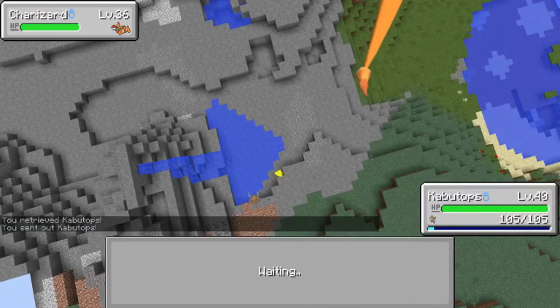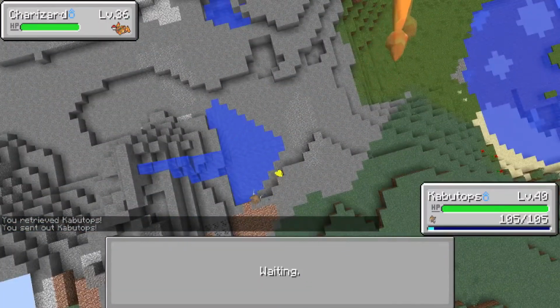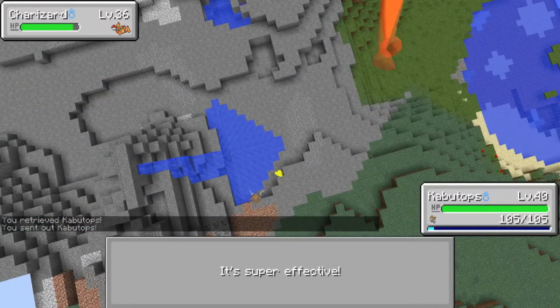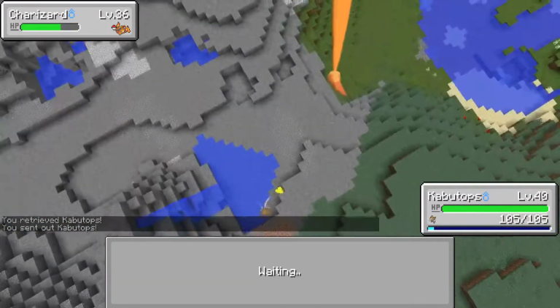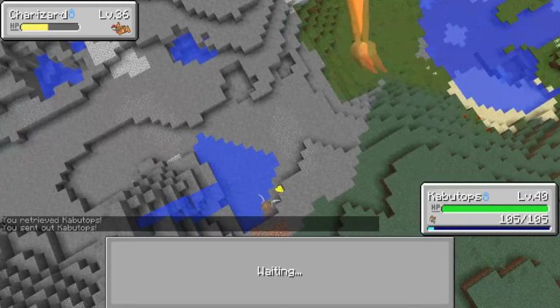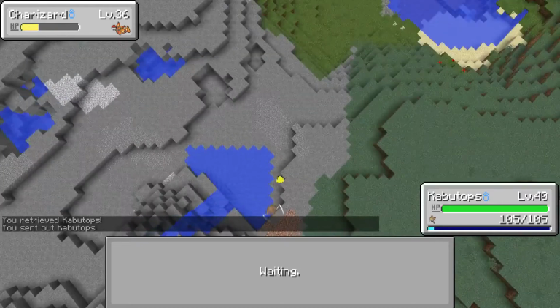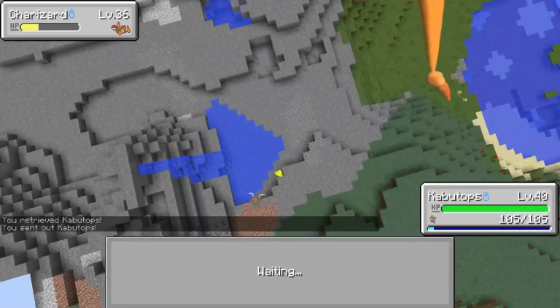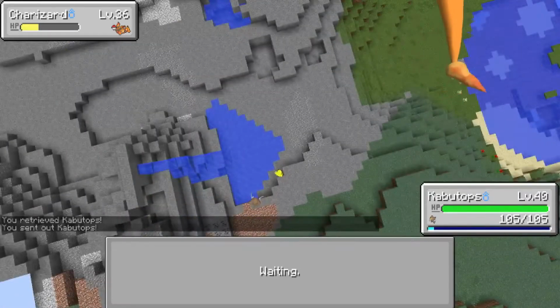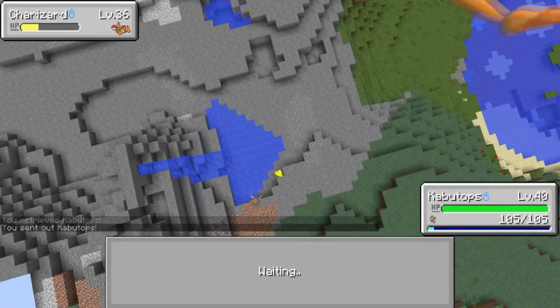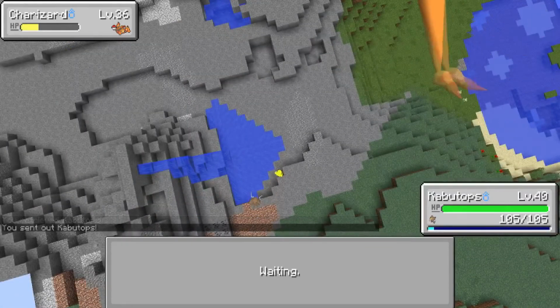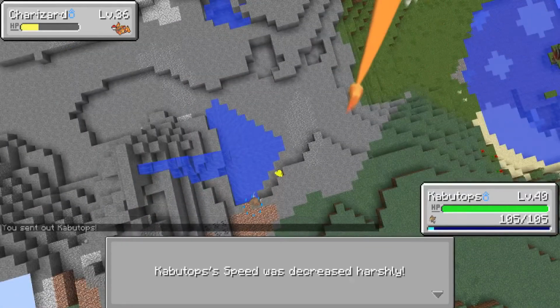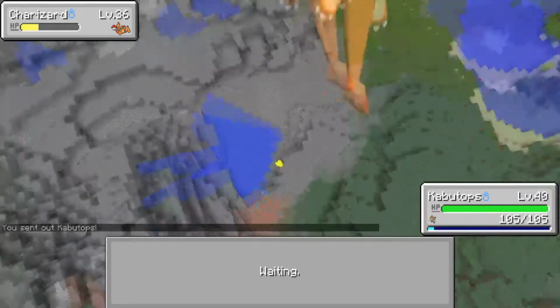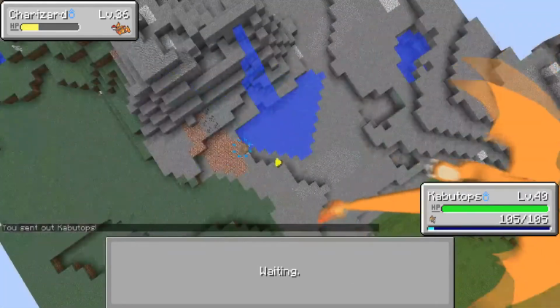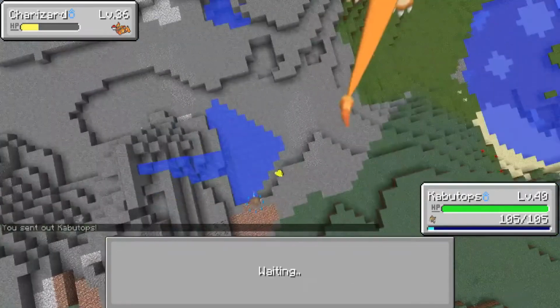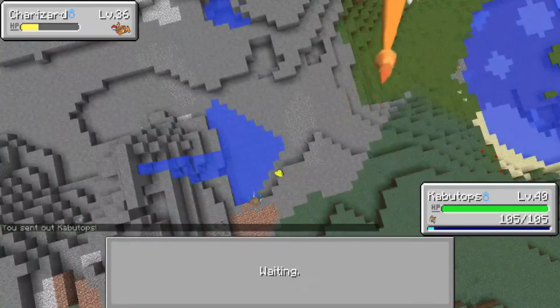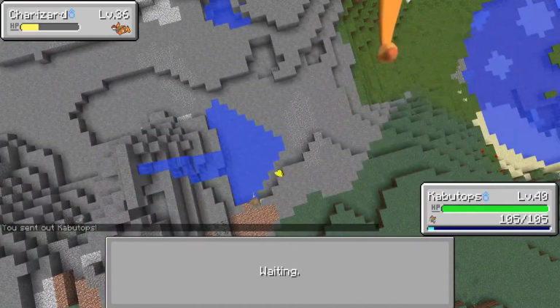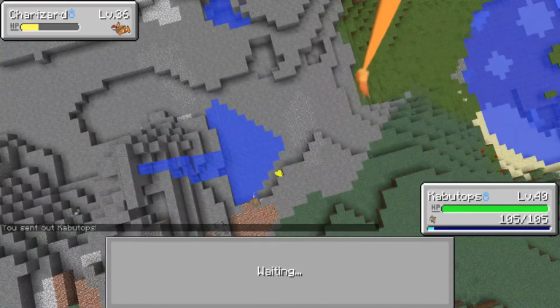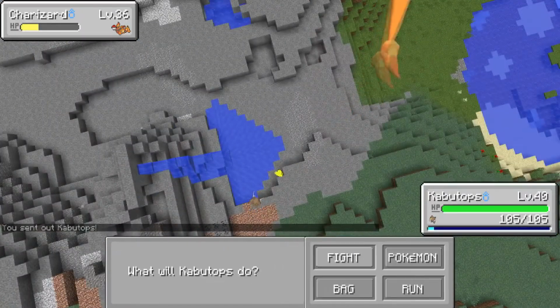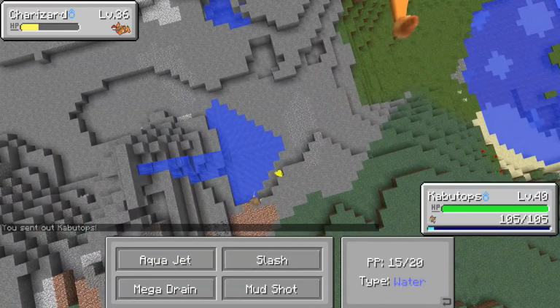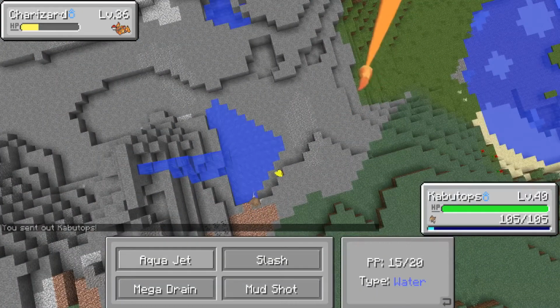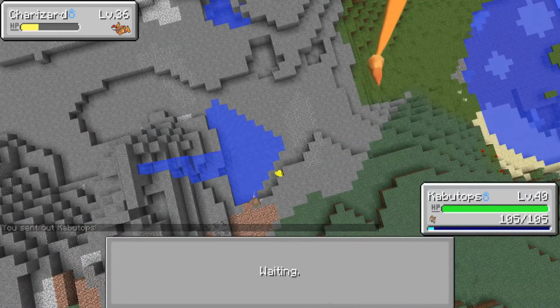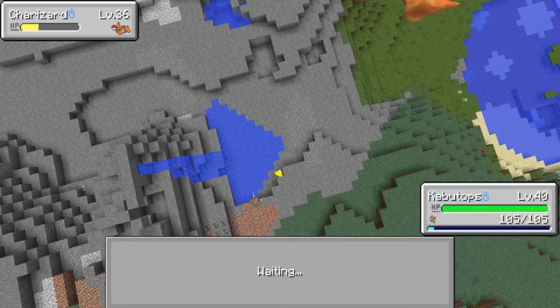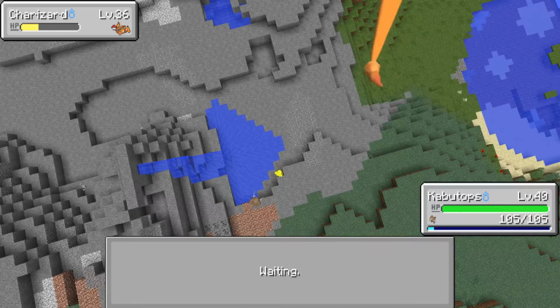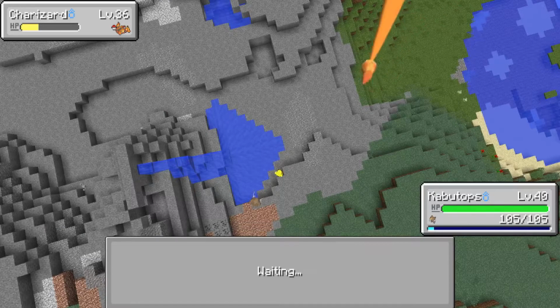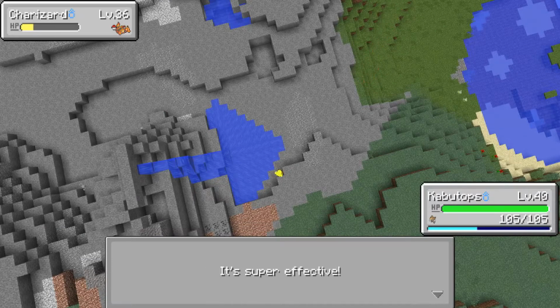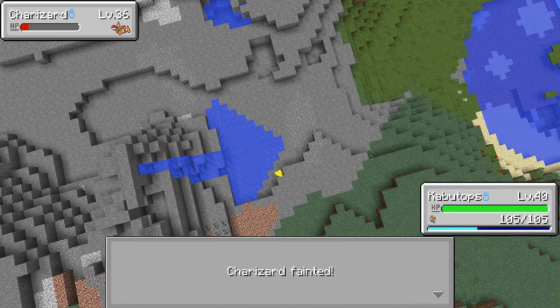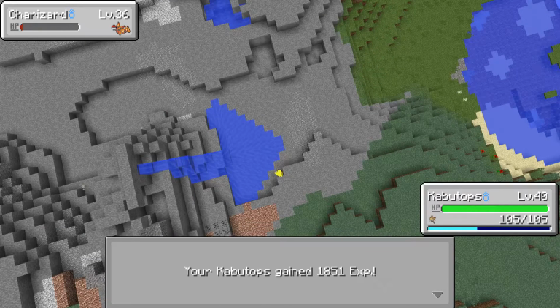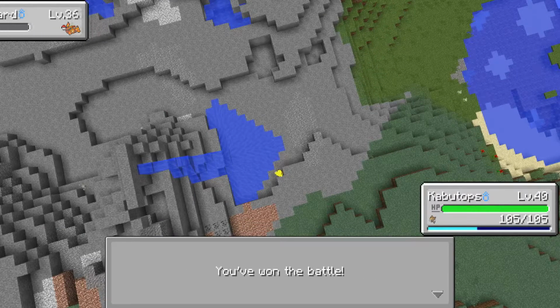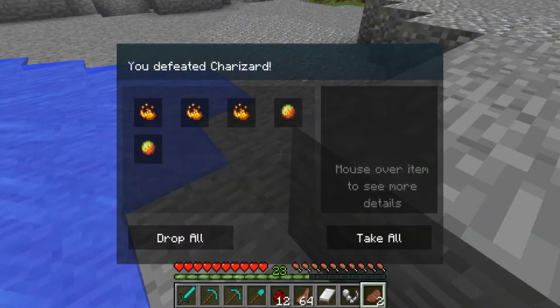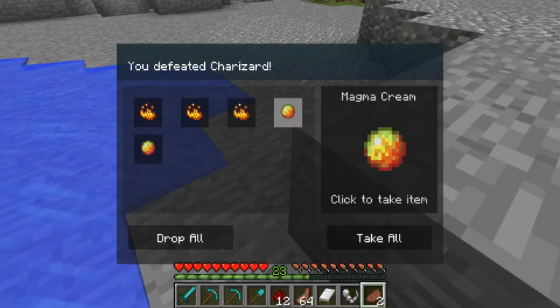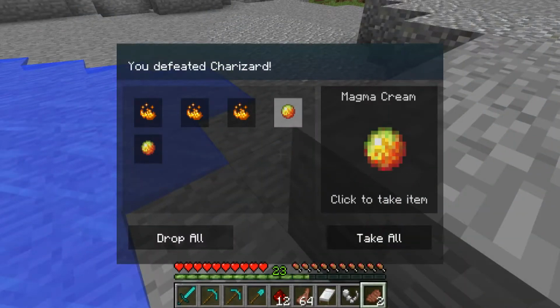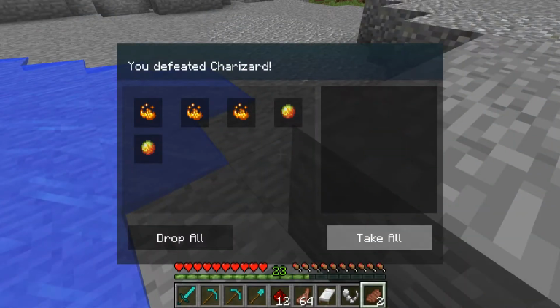Aqua Jet just about kills it in one go — pretty easy. And we're going to get some high XP yield and just some decent stuff off of this Charizard.